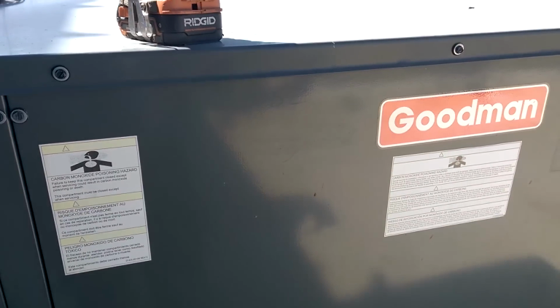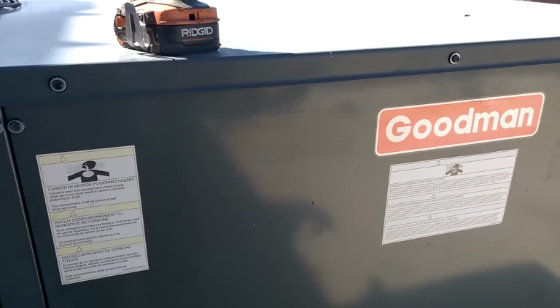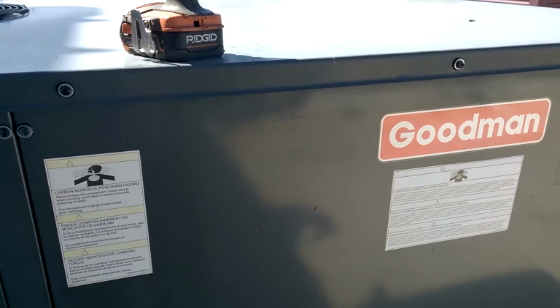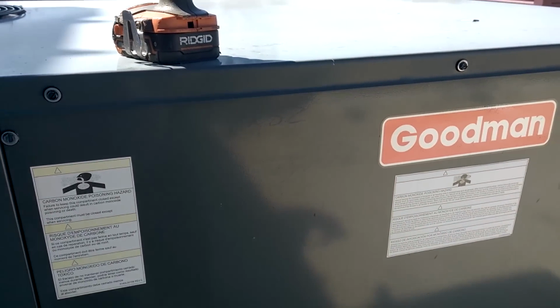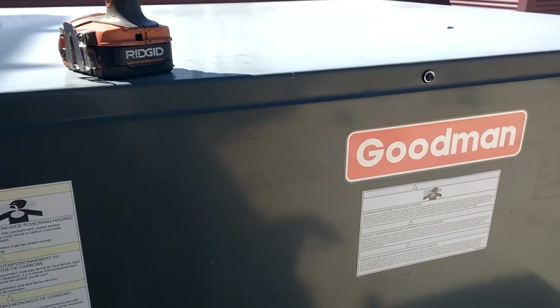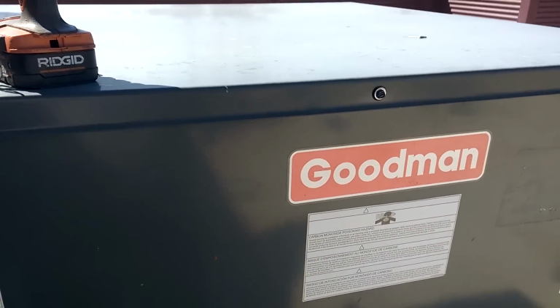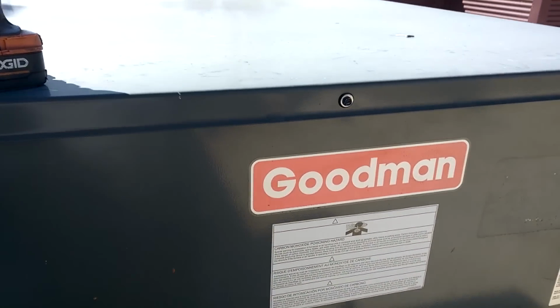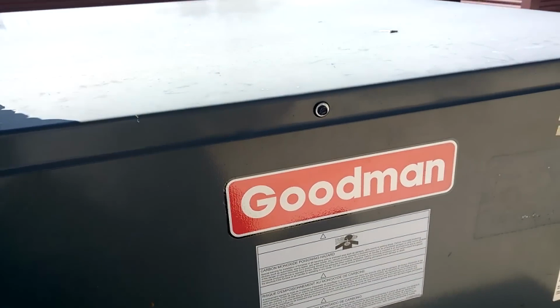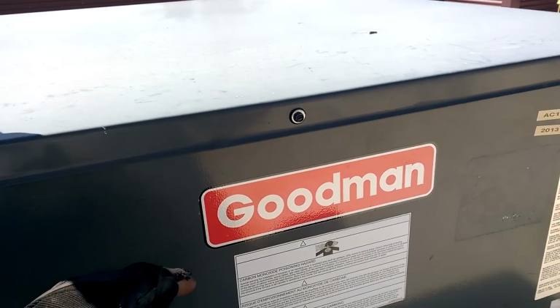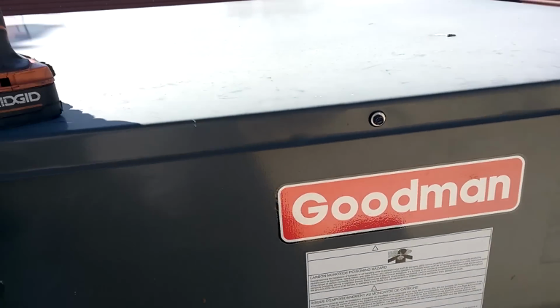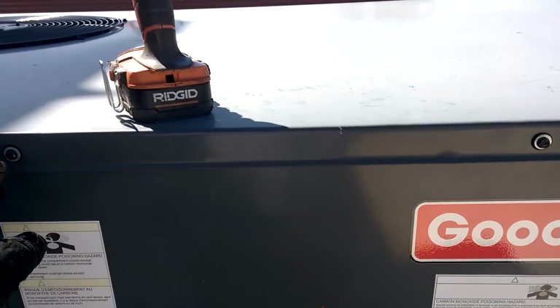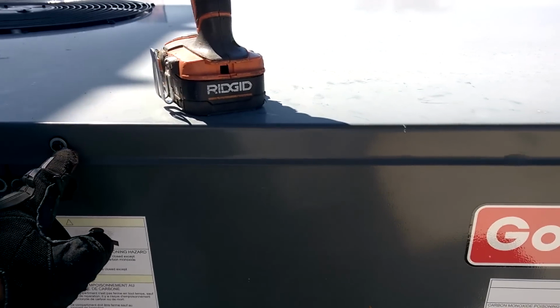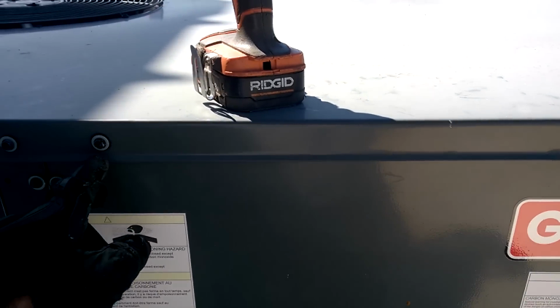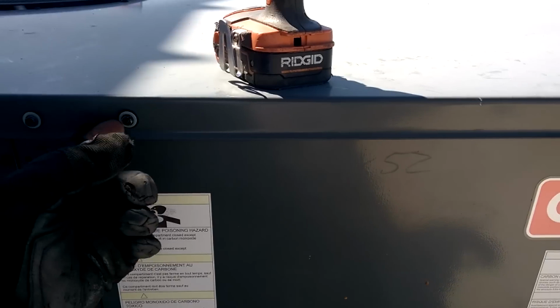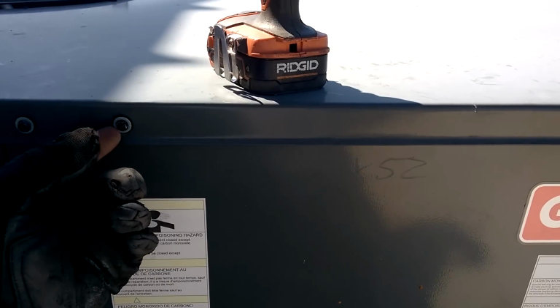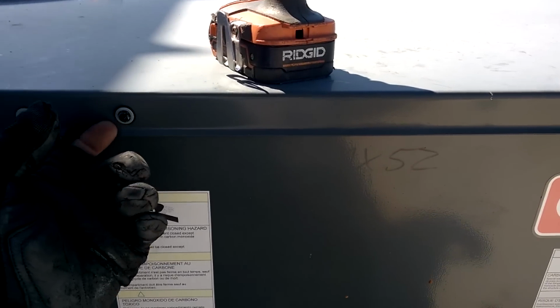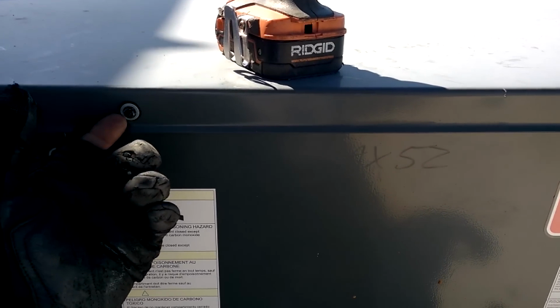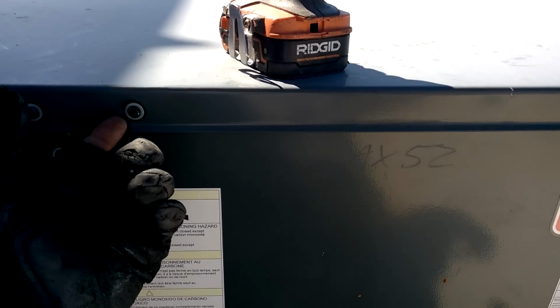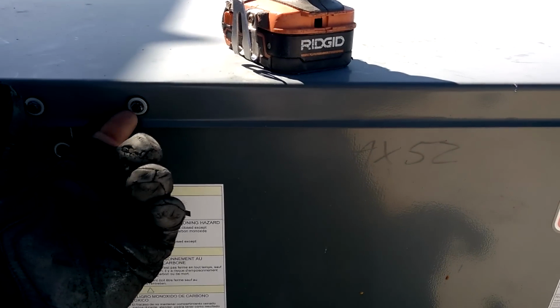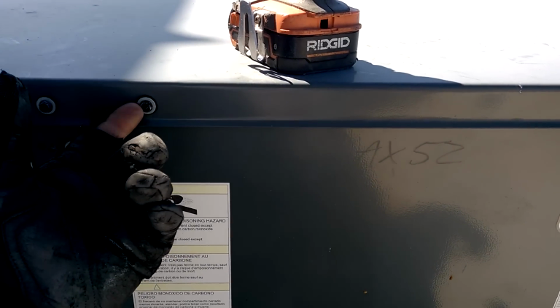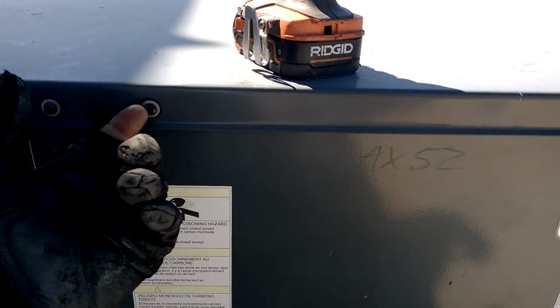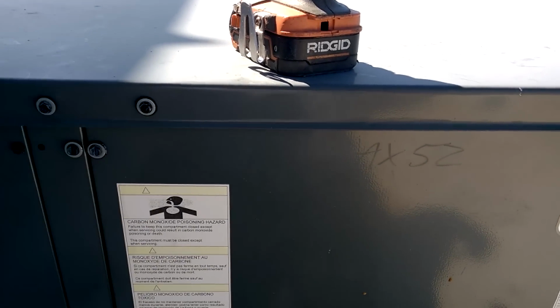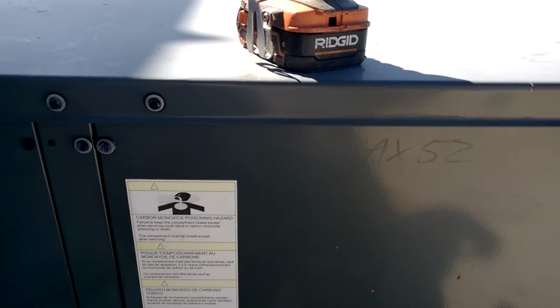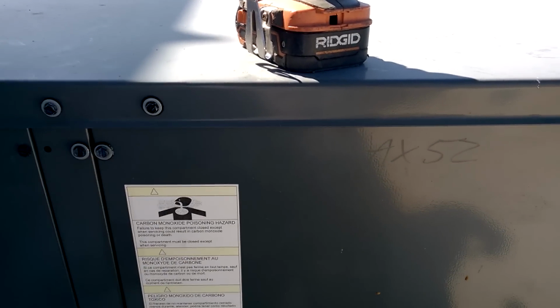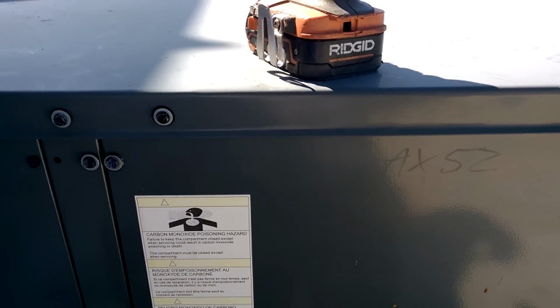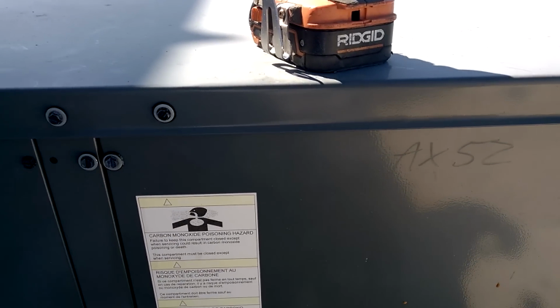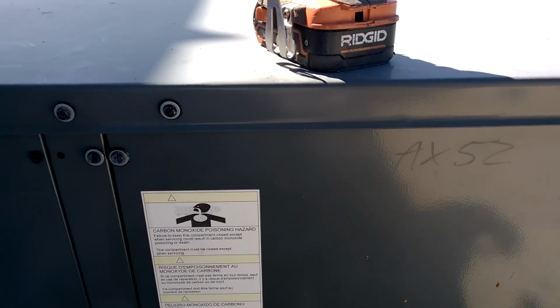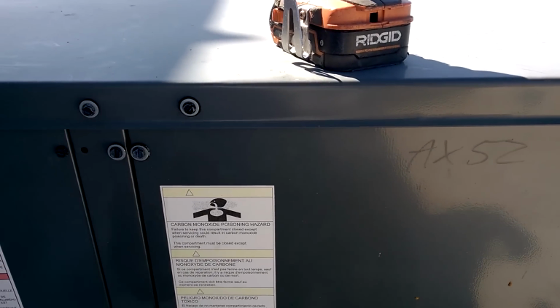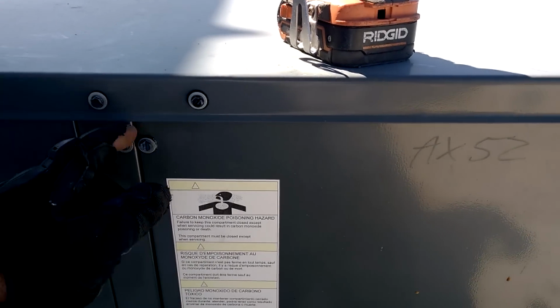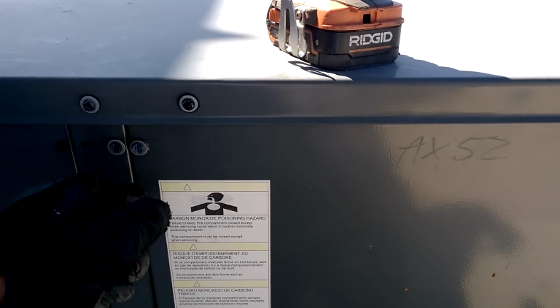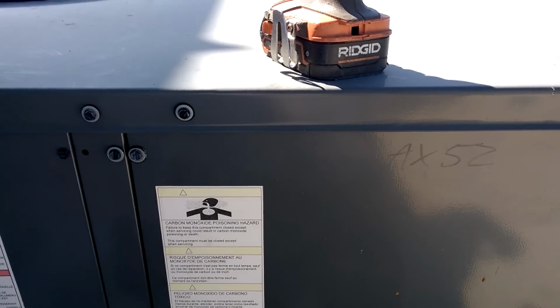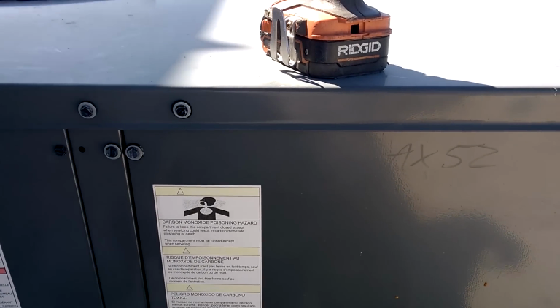One thing I wish Goodman would not have copied Carrier on is using these silly freaking washers that fall off every time and you got to go chase them across the rooftop. They suck.